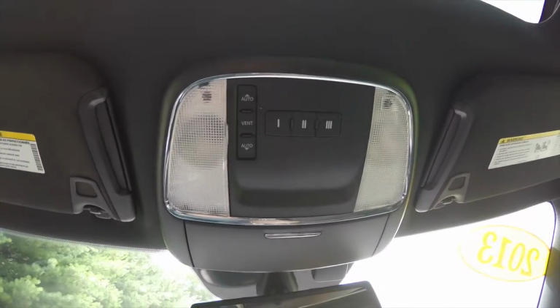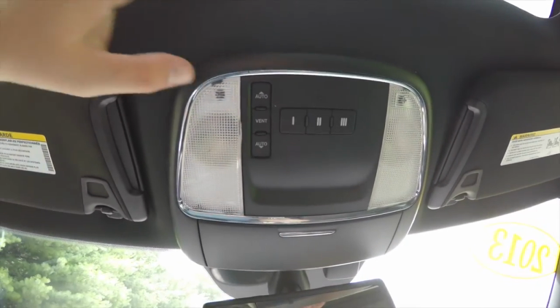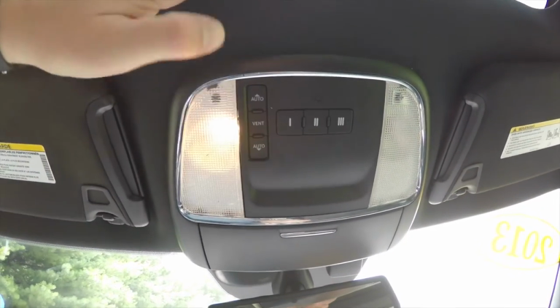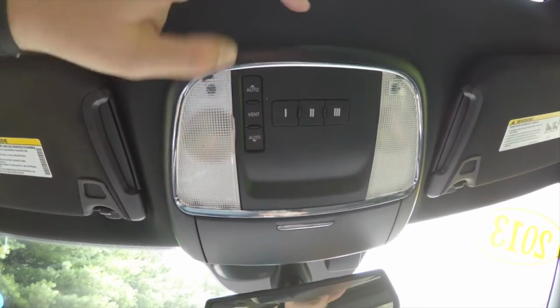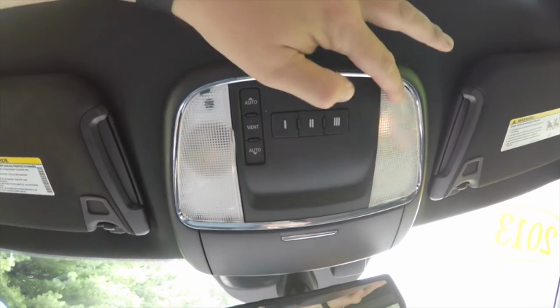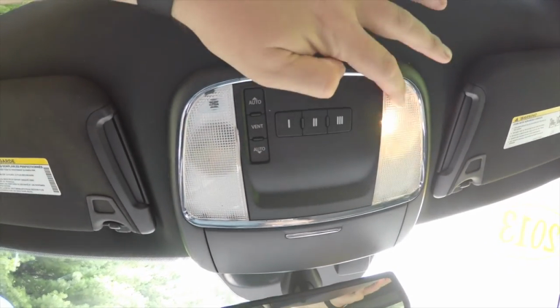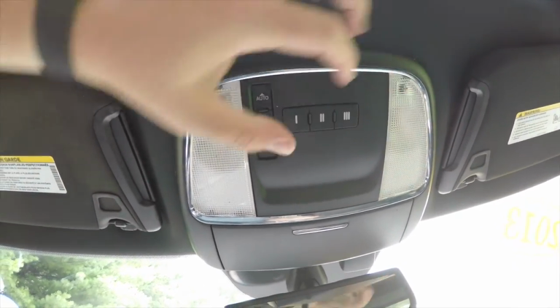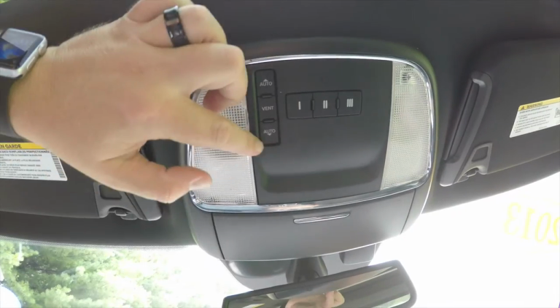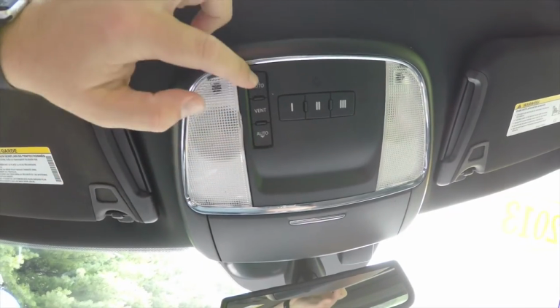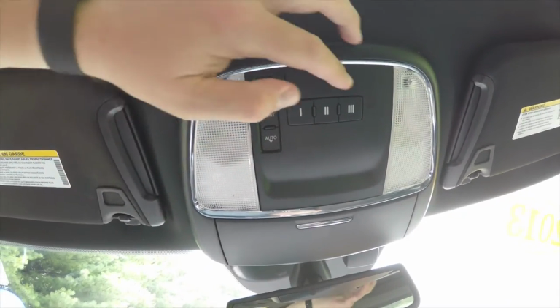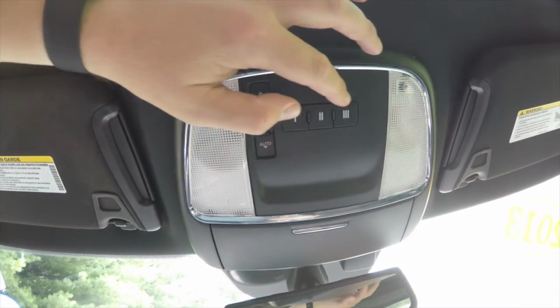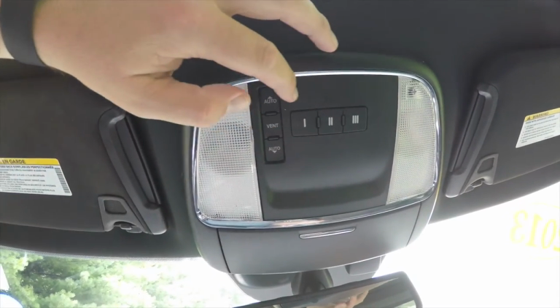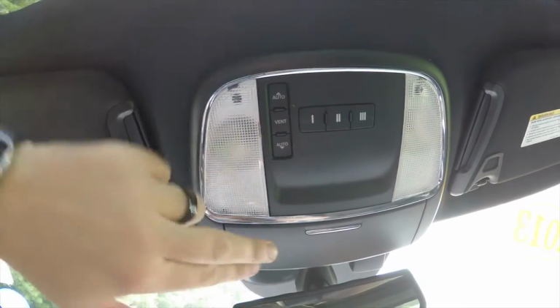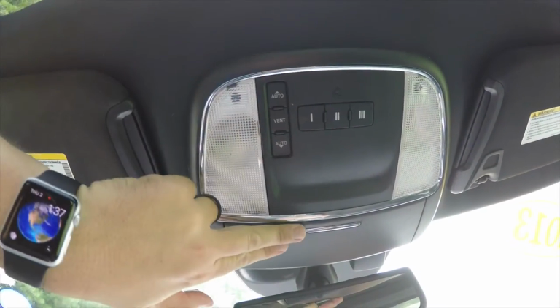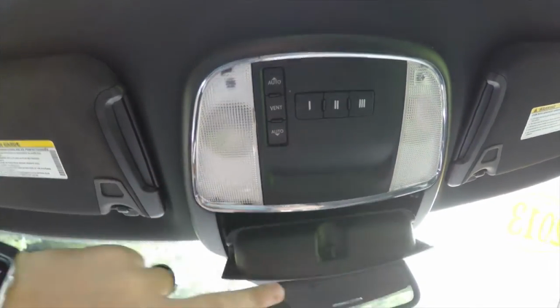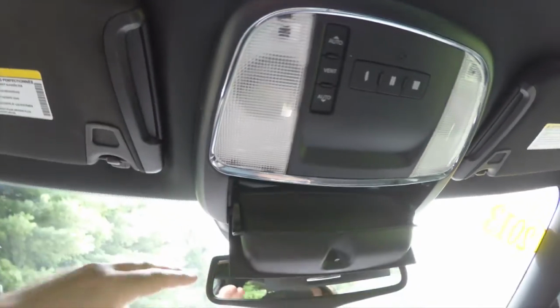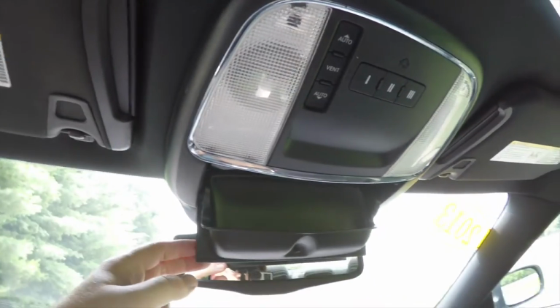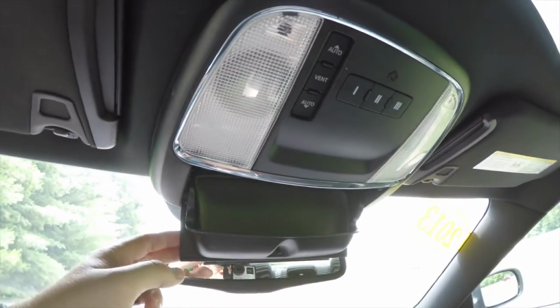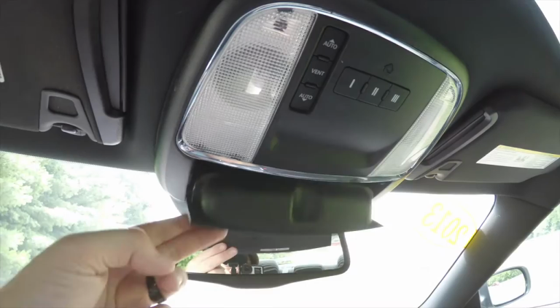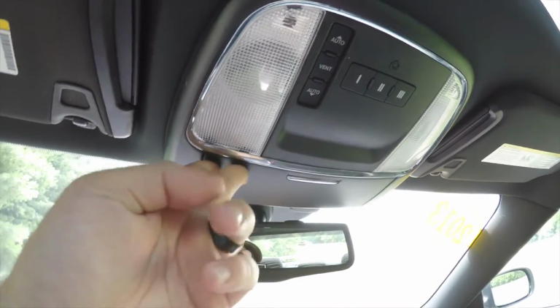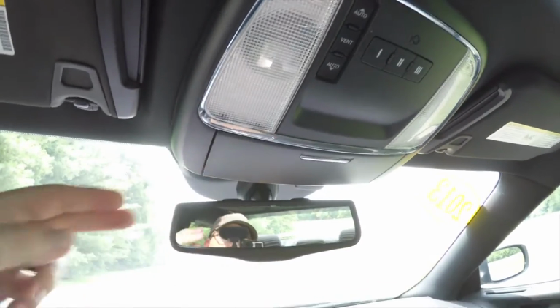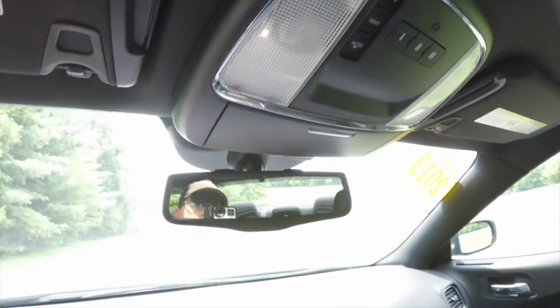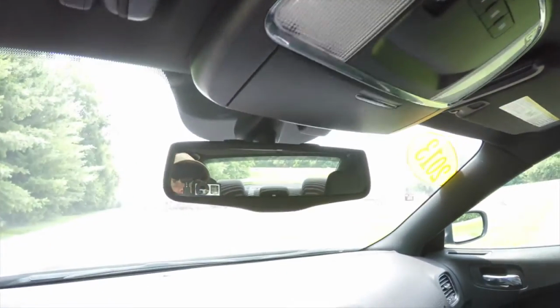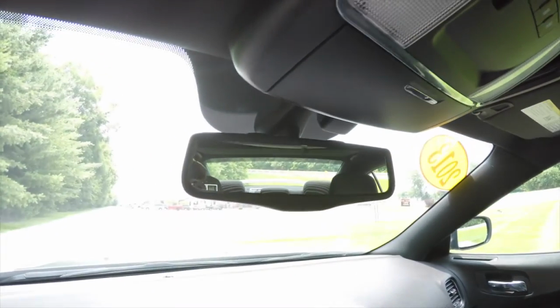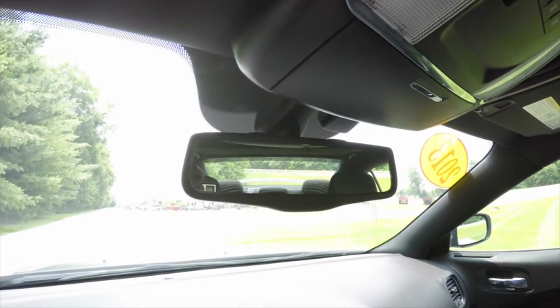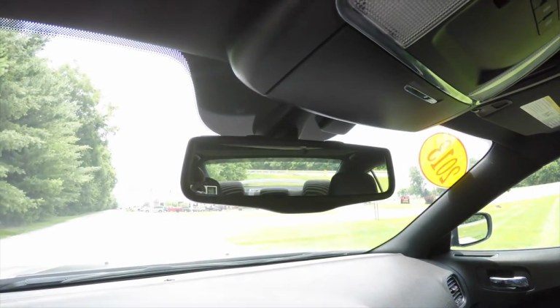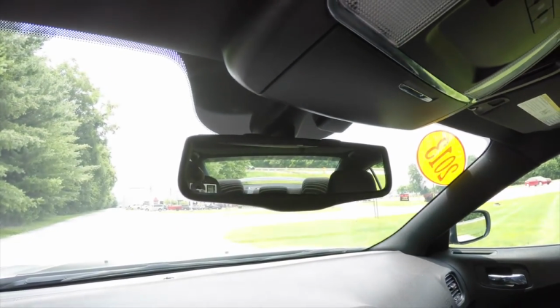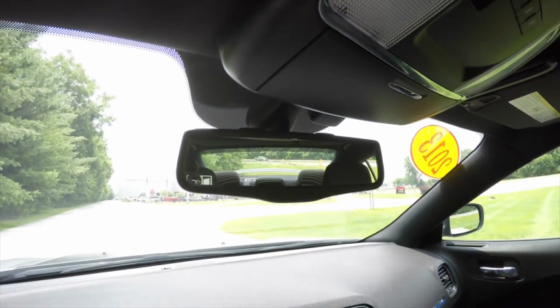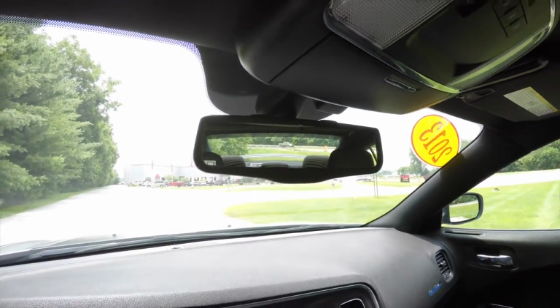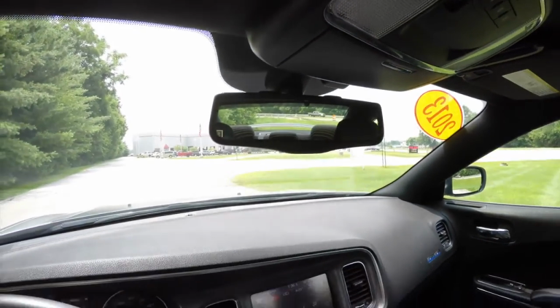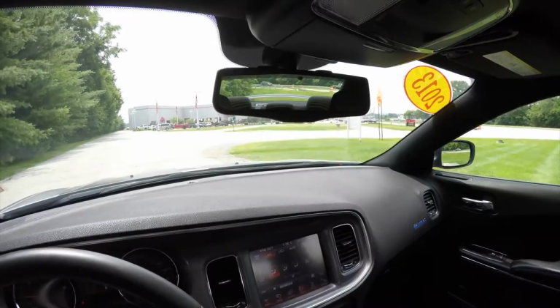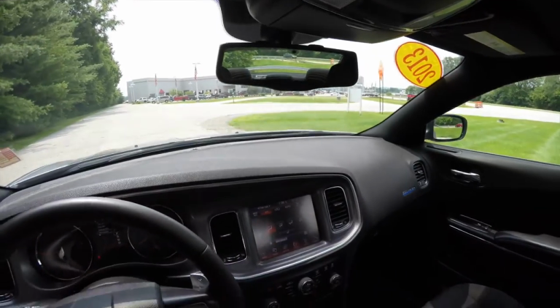Looking overhead, you have overhead map lights, power sunroof control, HomeLink universal garage door opener, and an integrated sunglasses holder. There's also an automatic dim rearview mirror with integrated microphones for the Uconnect.